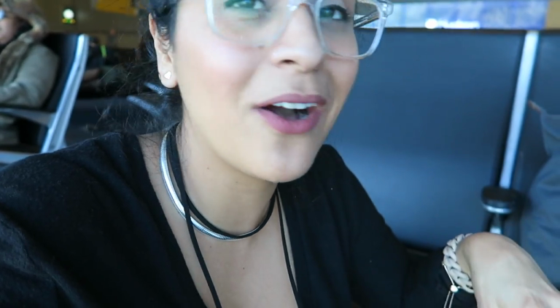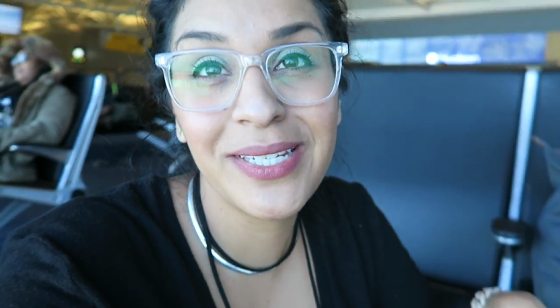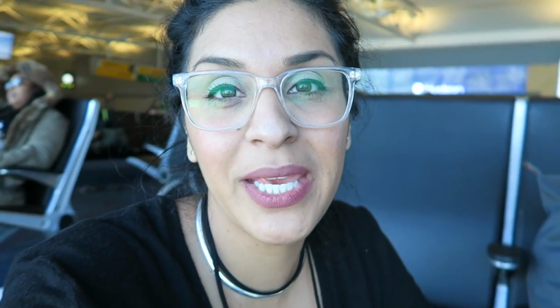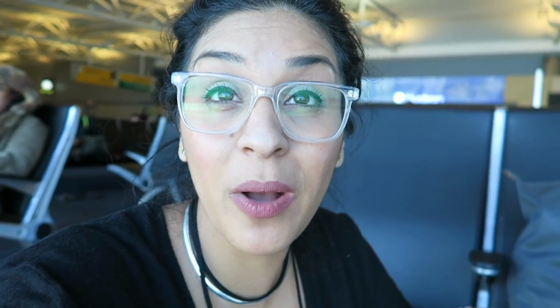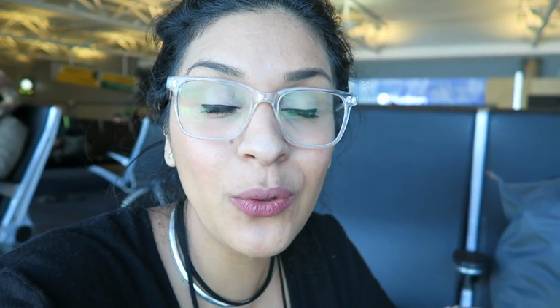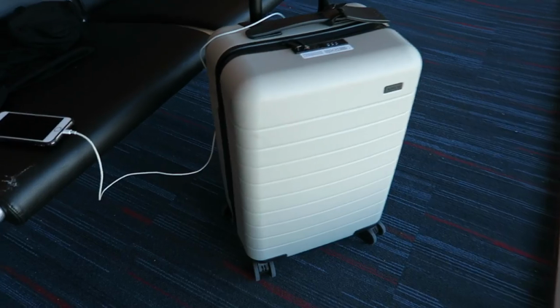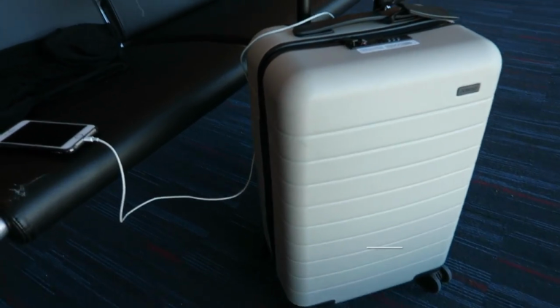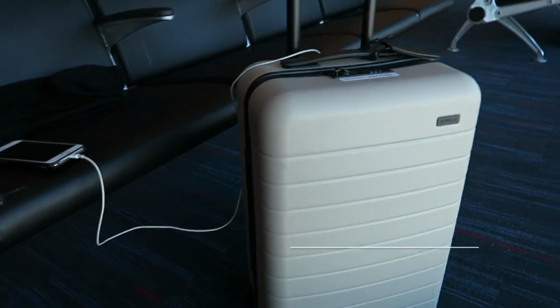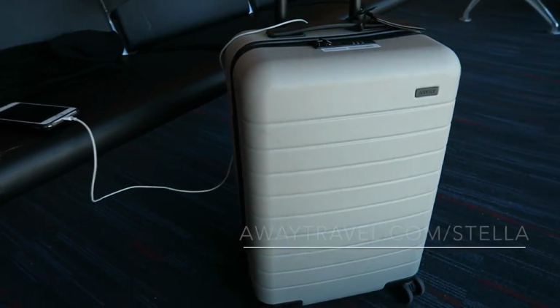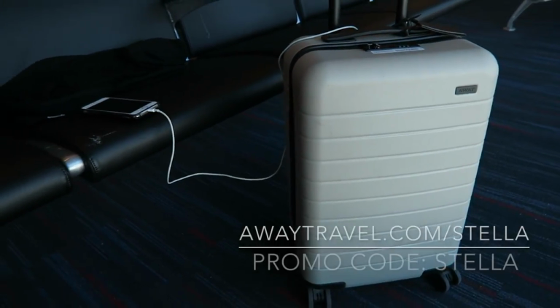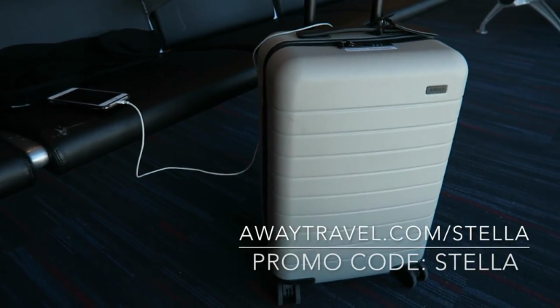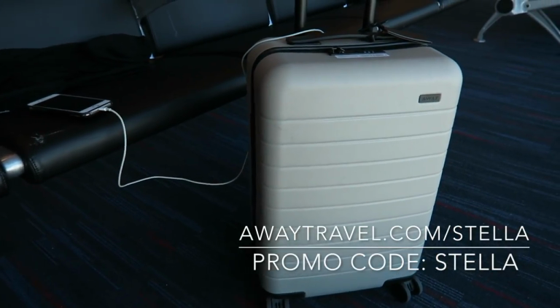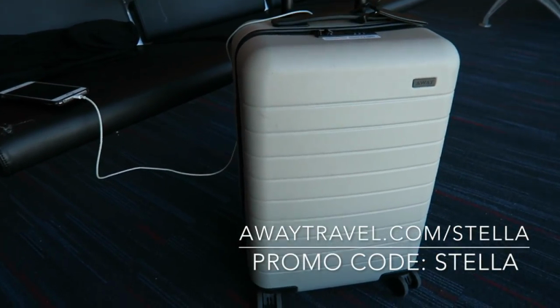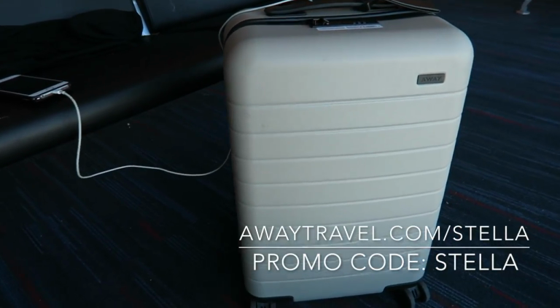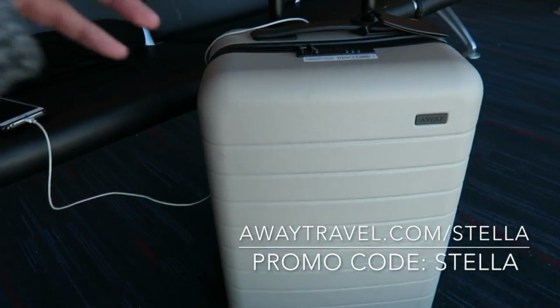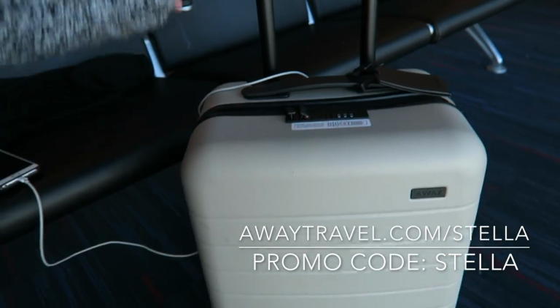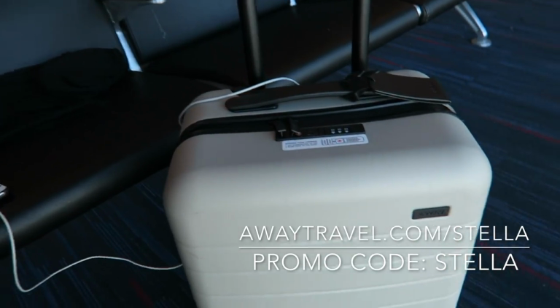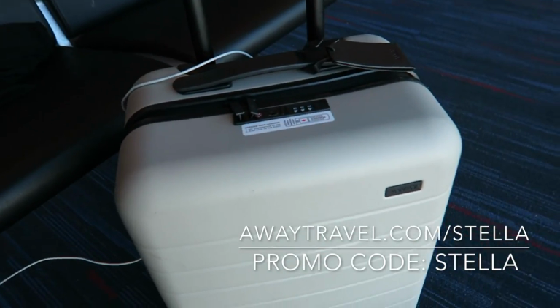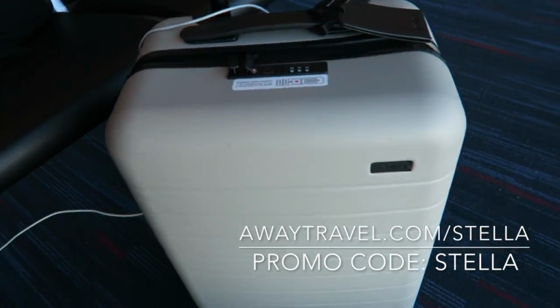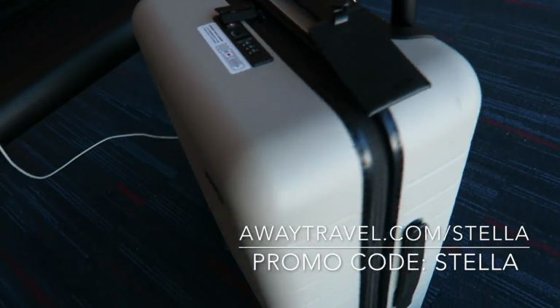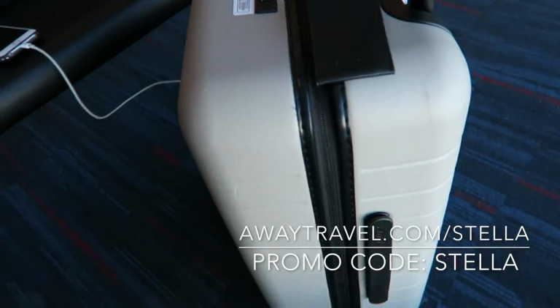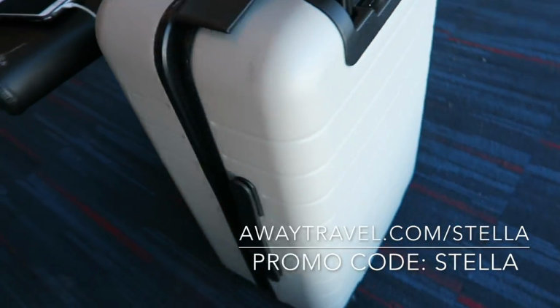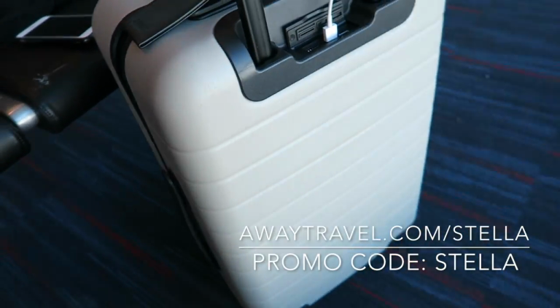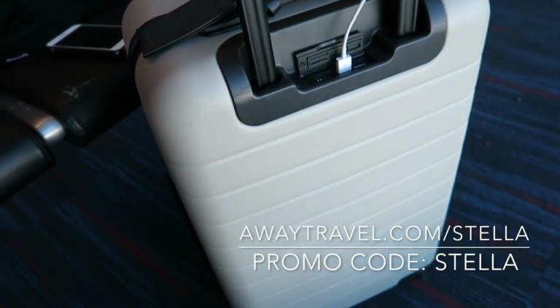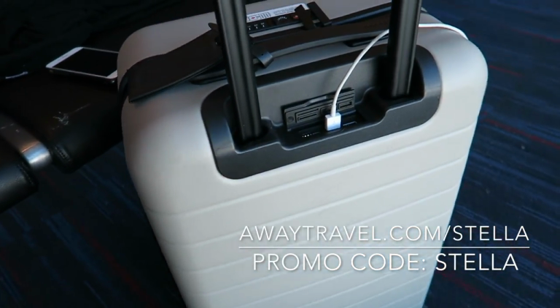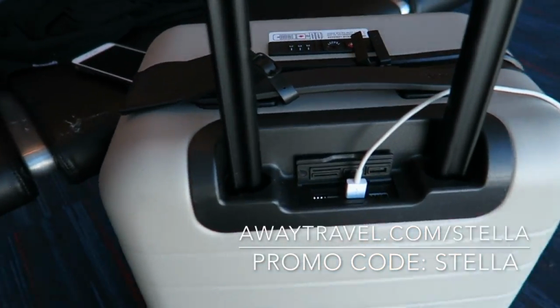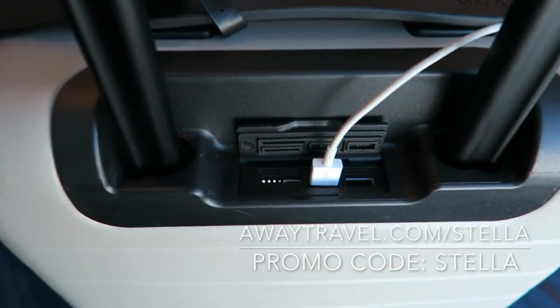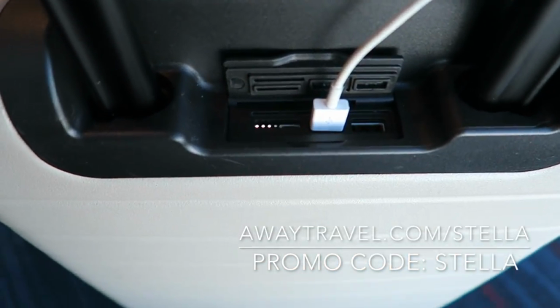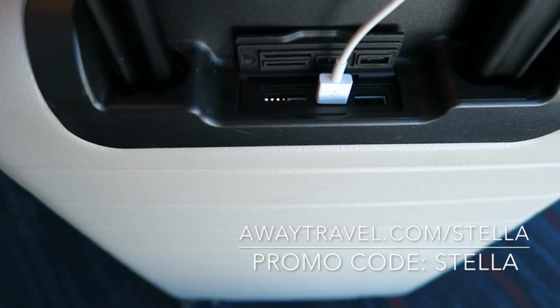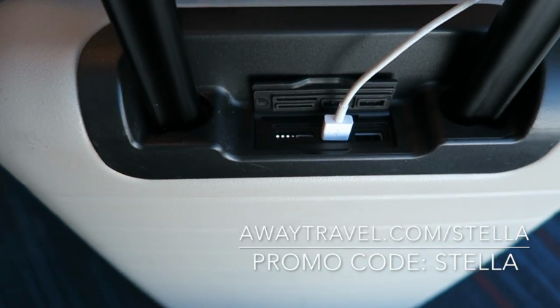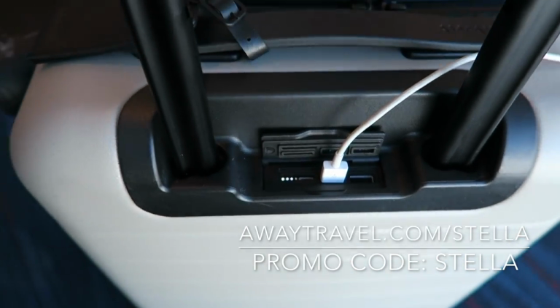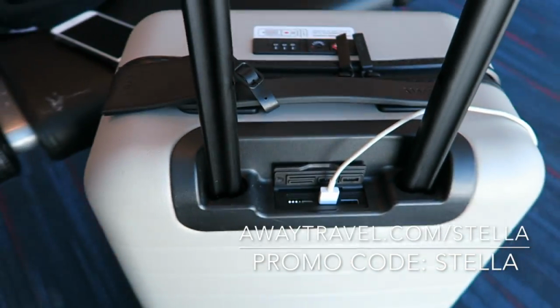Away also gave me a coupon code, and with it you guys will get $20 off your entire purchase. It's real simple — it's awaytravel.com/Stella and the promo code is Stella.